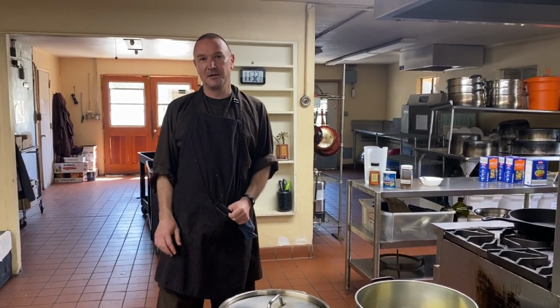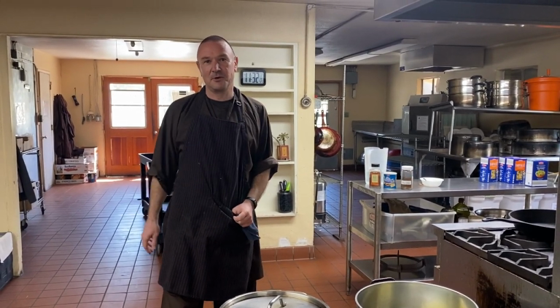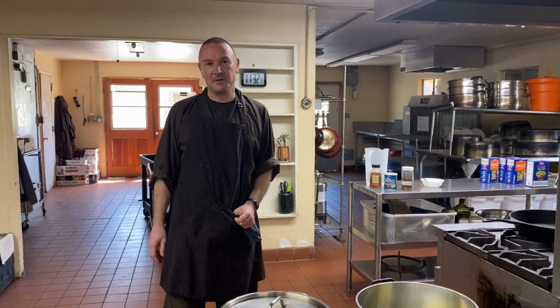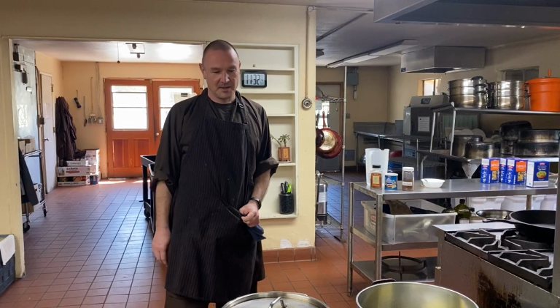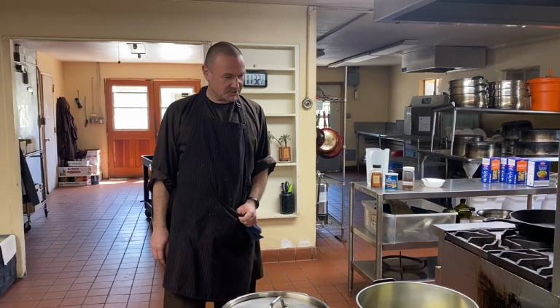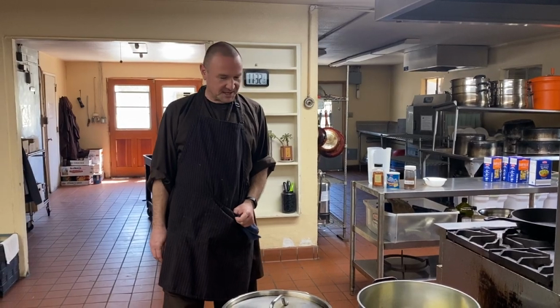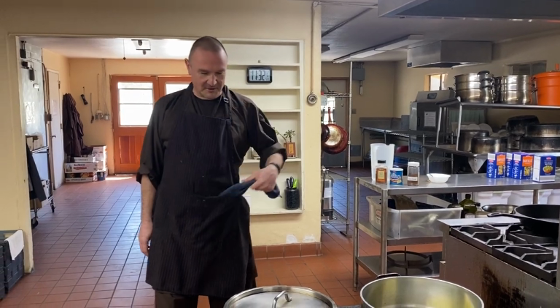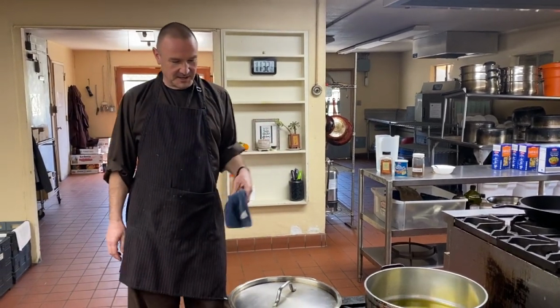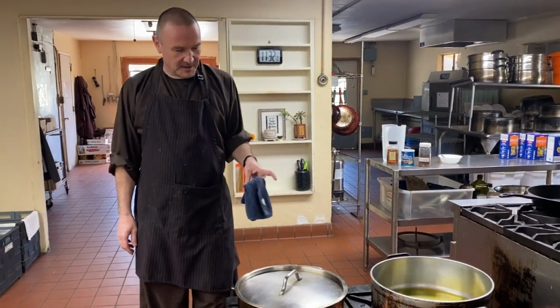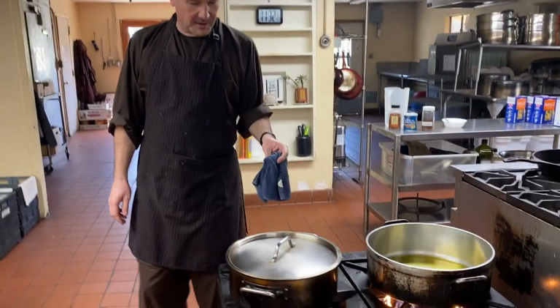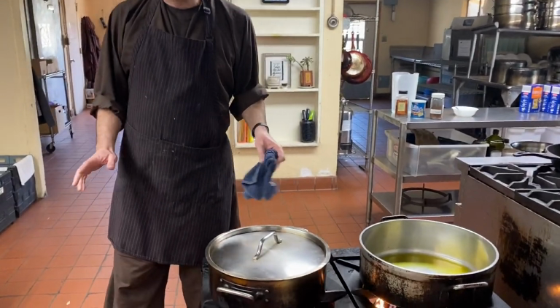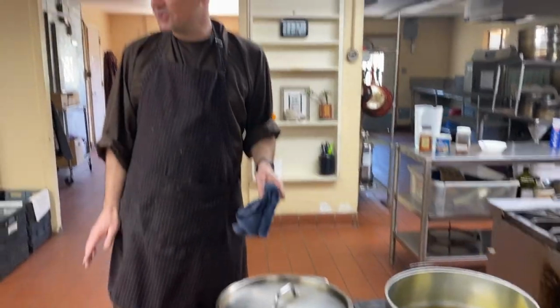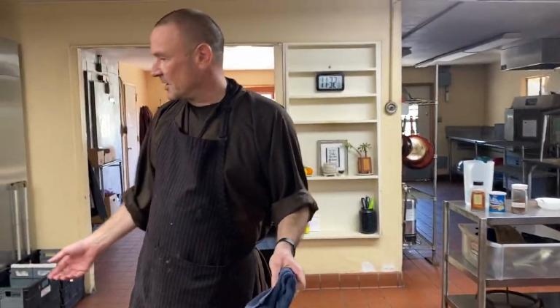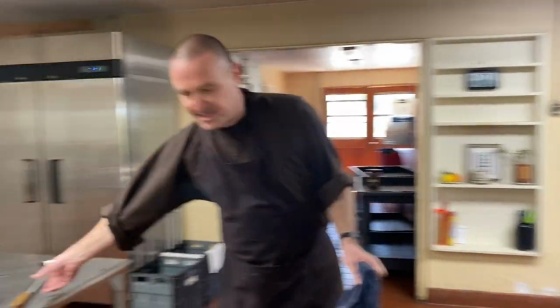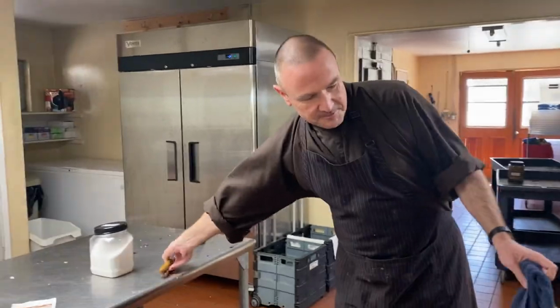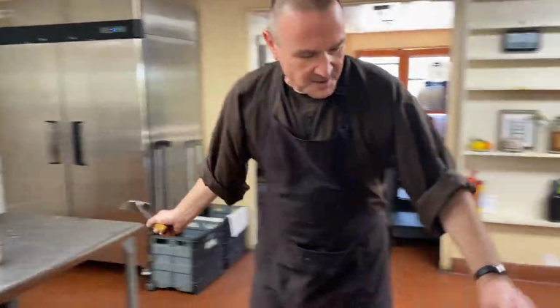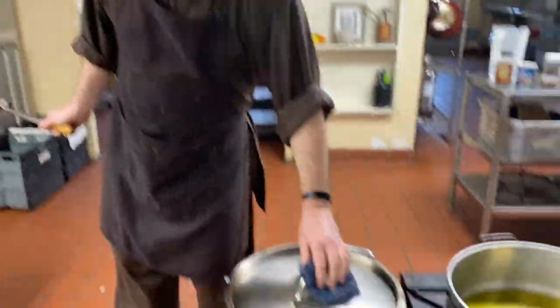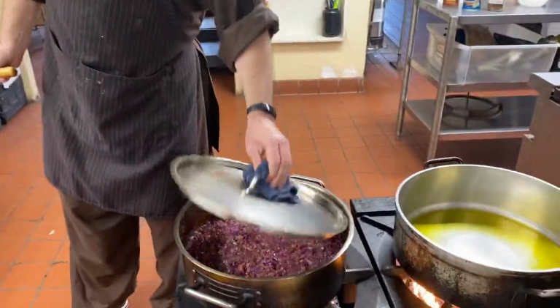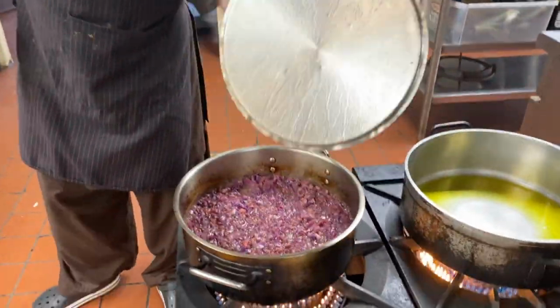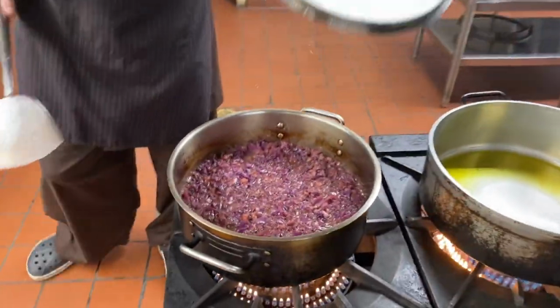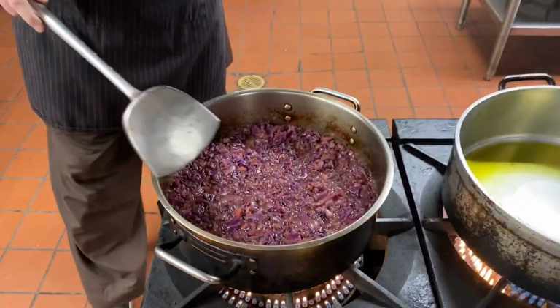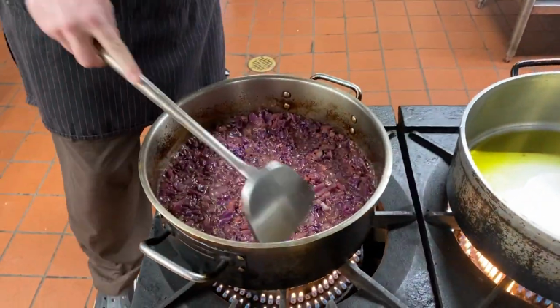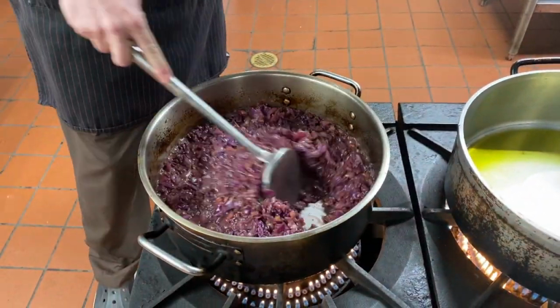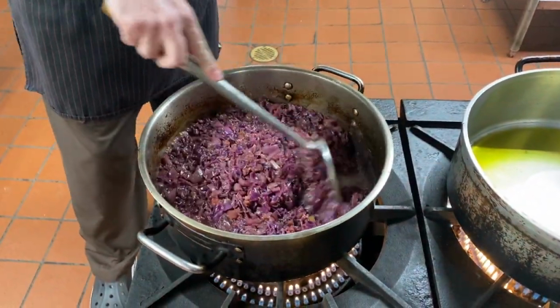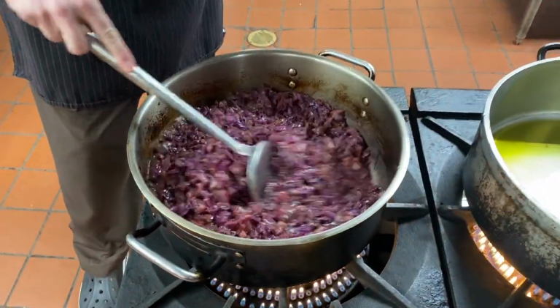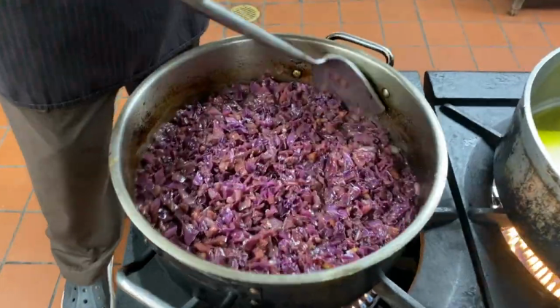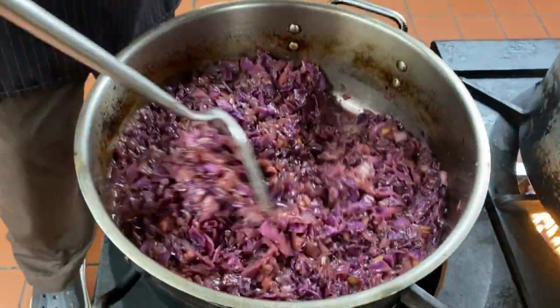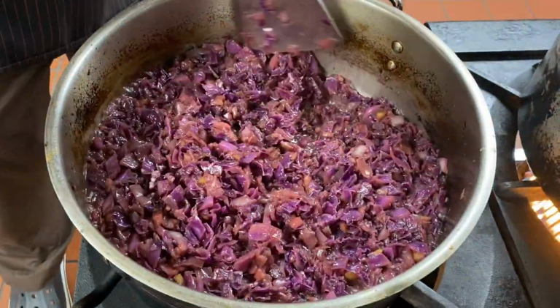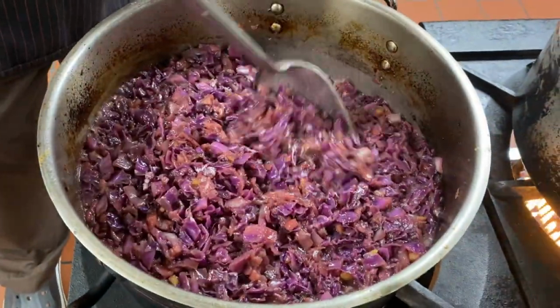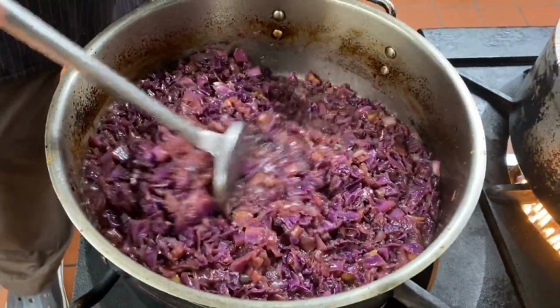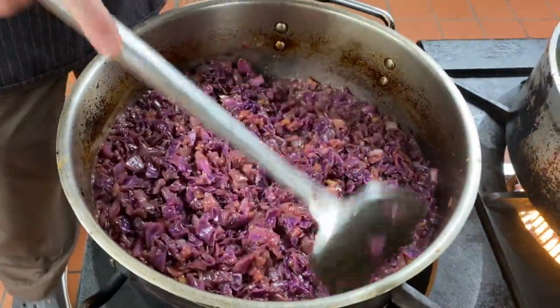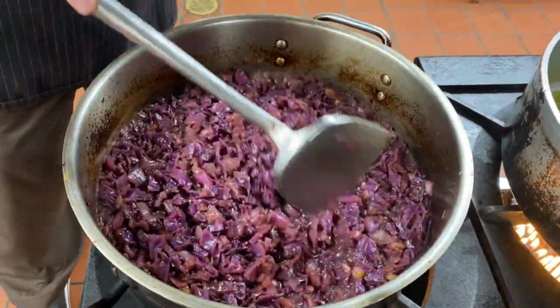We have 20 people, so I was thinking of making red cabbage, German style. What you need is four onions, two red cabbages, three apples, and sugar.